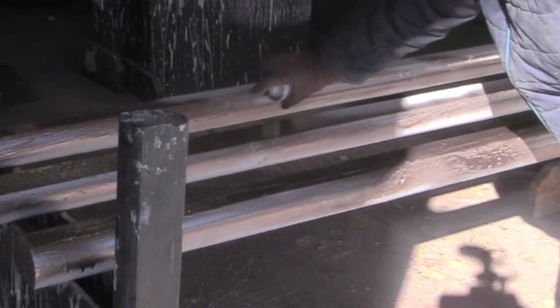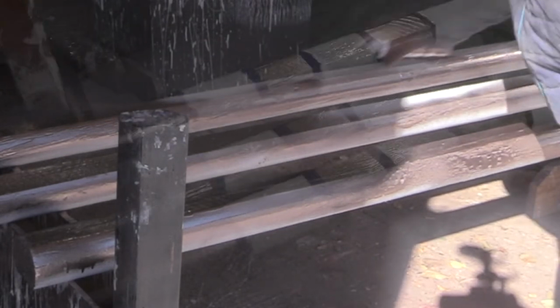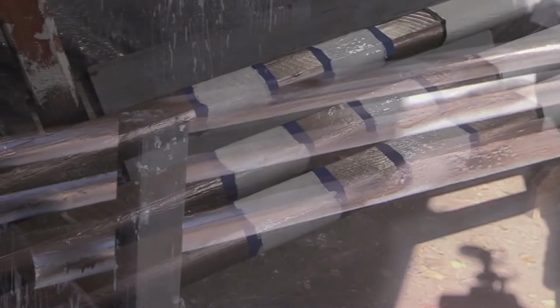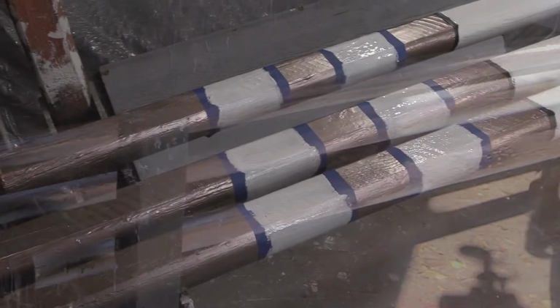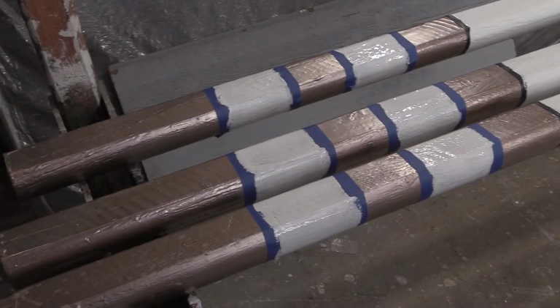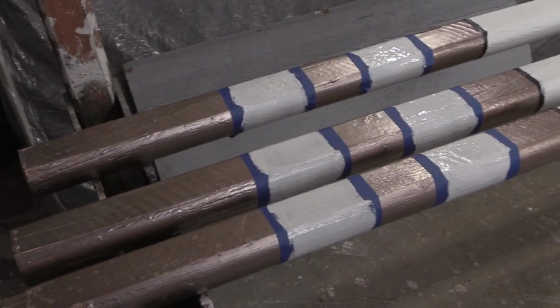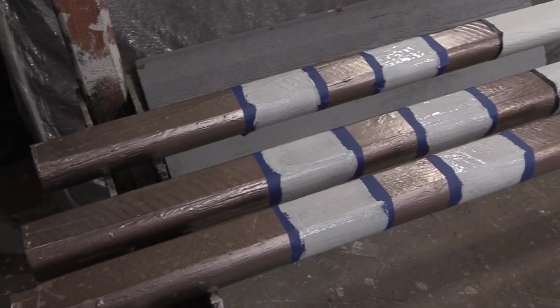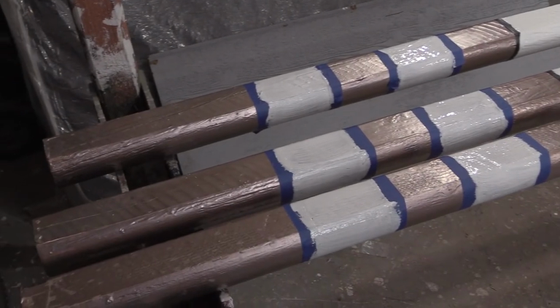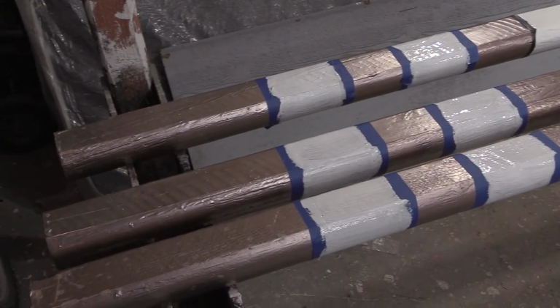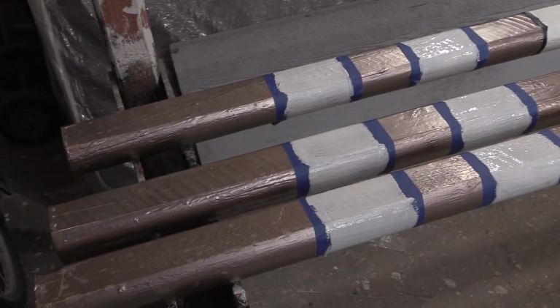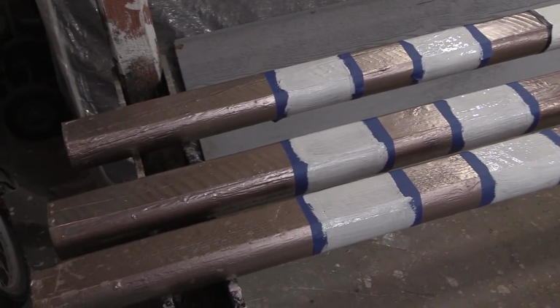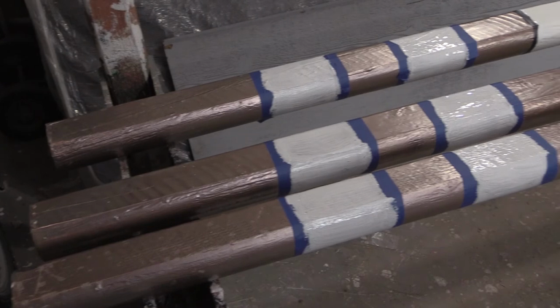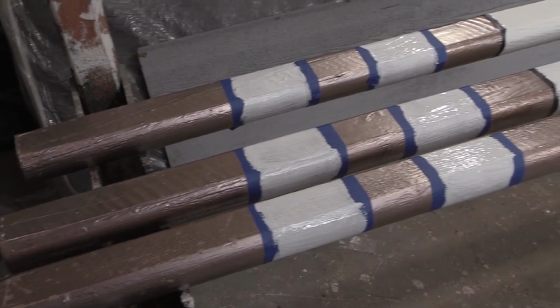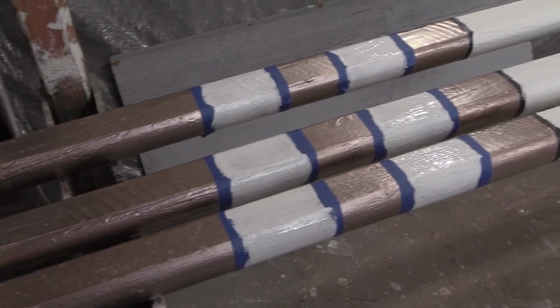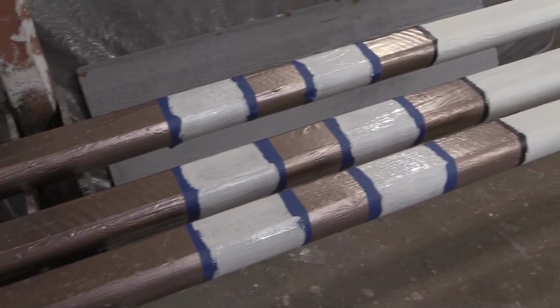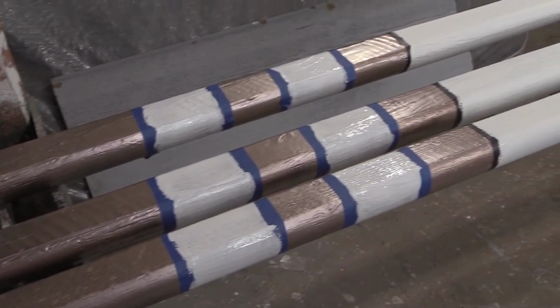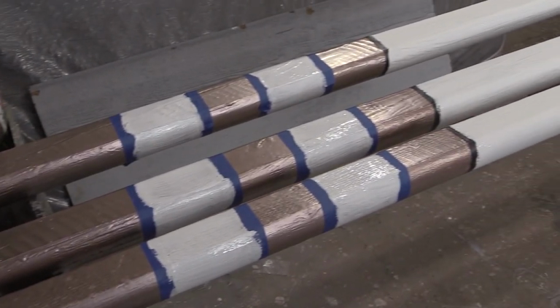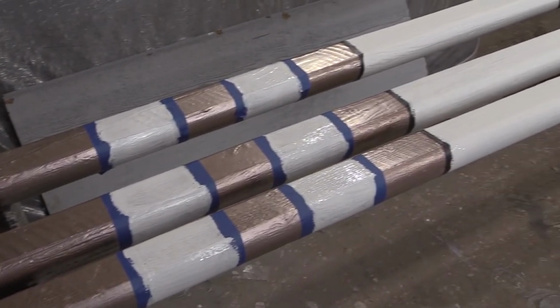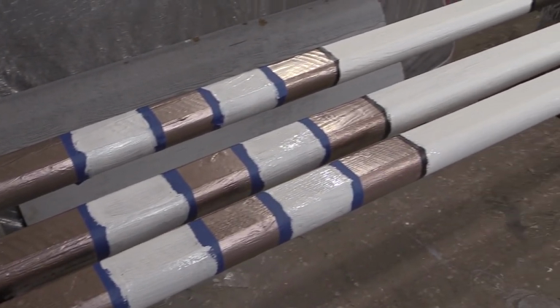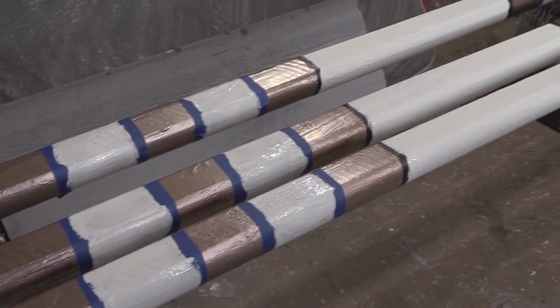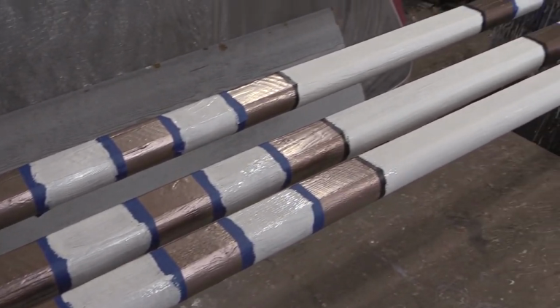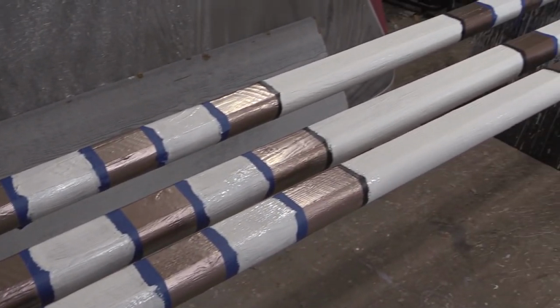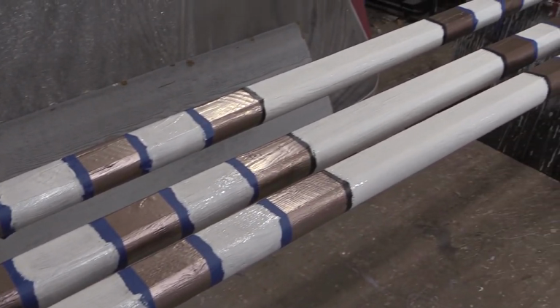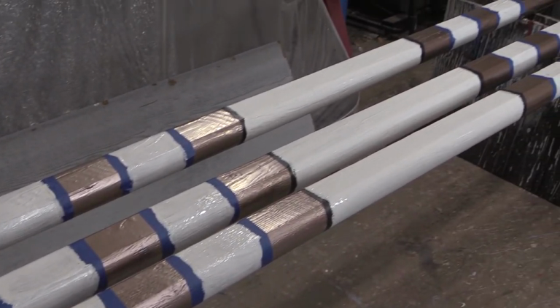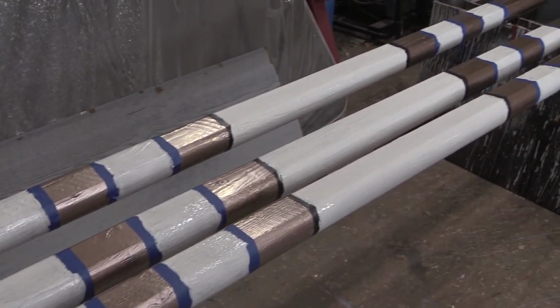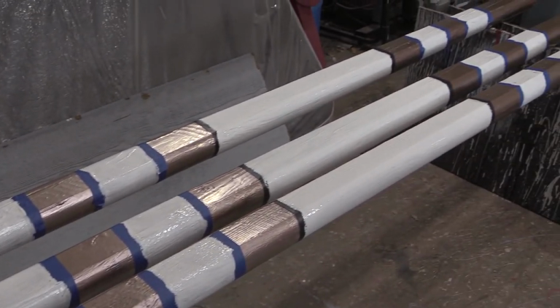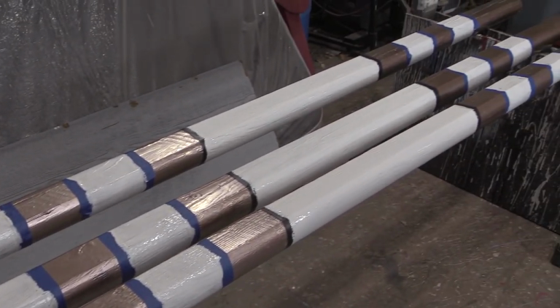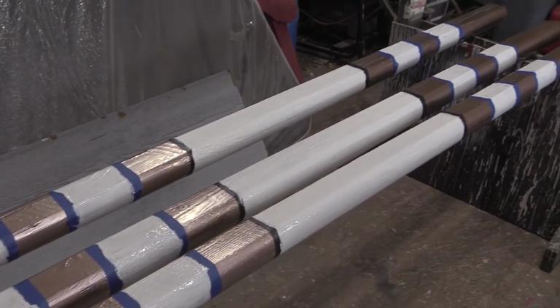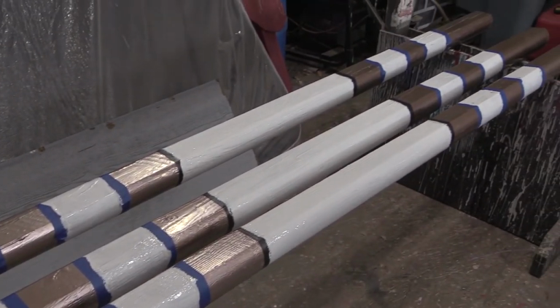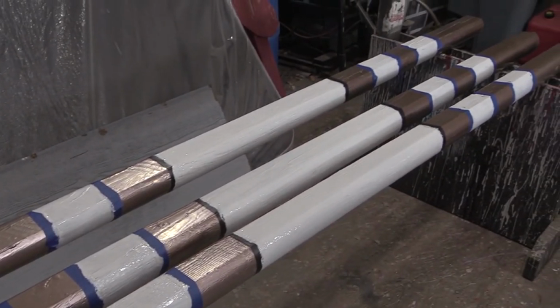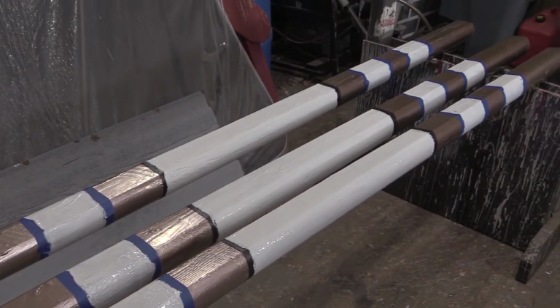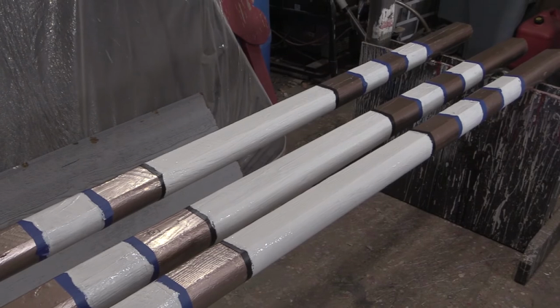Once I was done painting the rails, I wanted to add striping, so I just marked off and added some stripes using Kilz 2 primer.